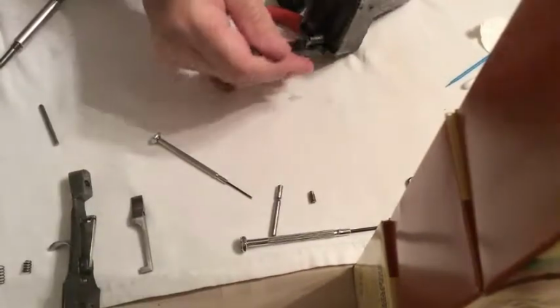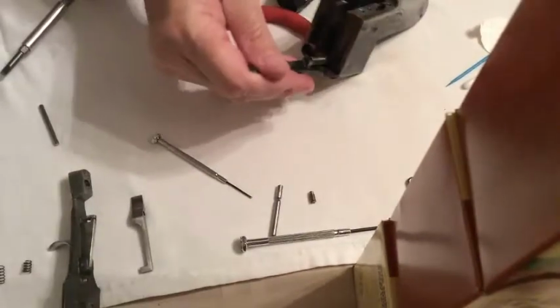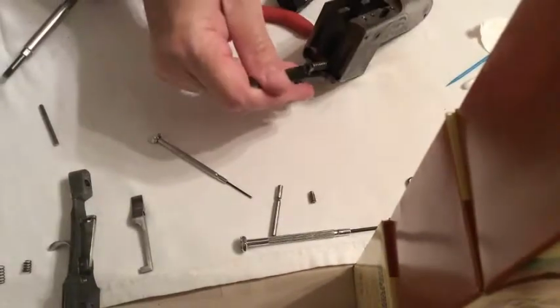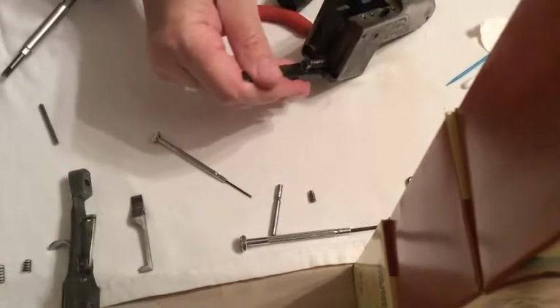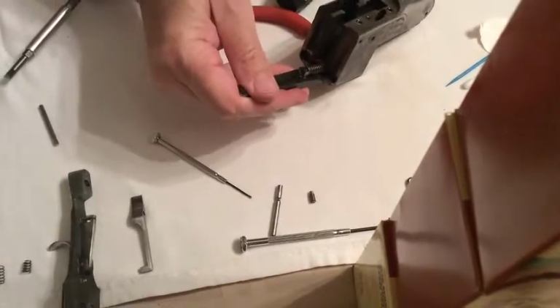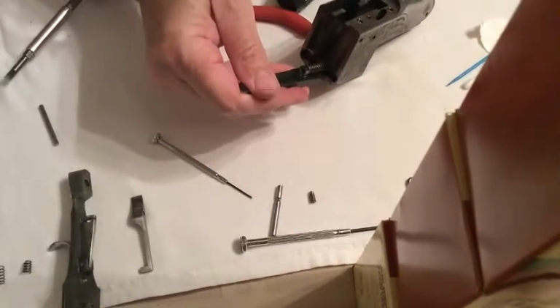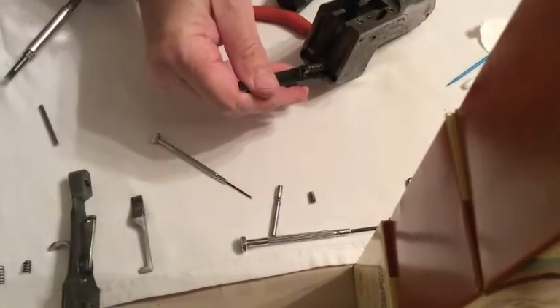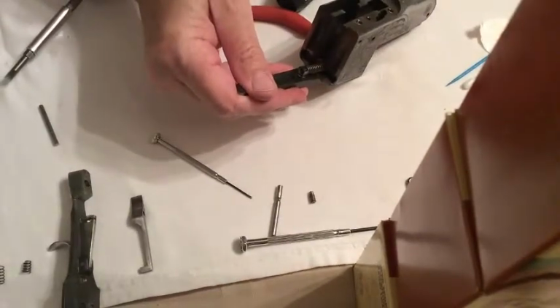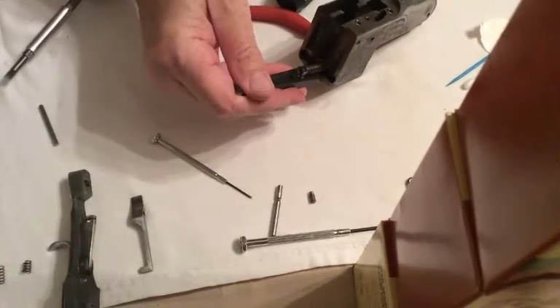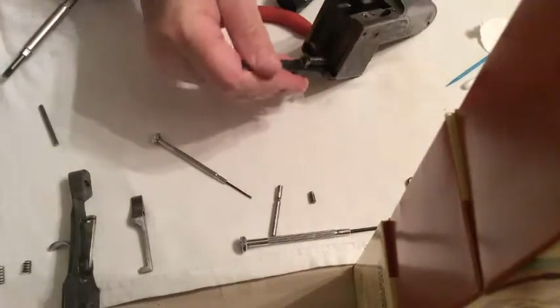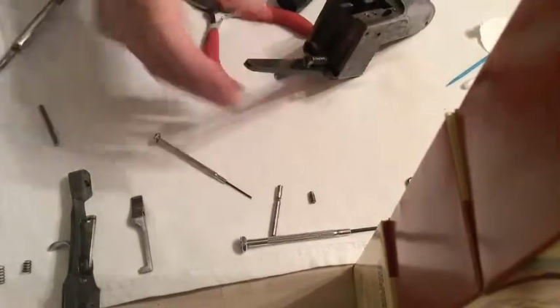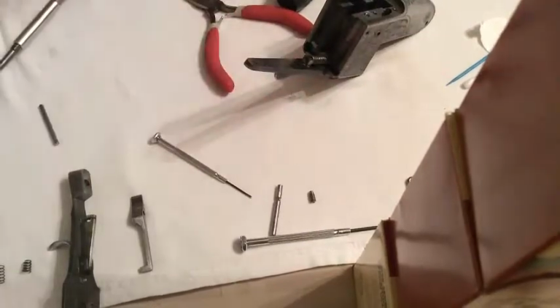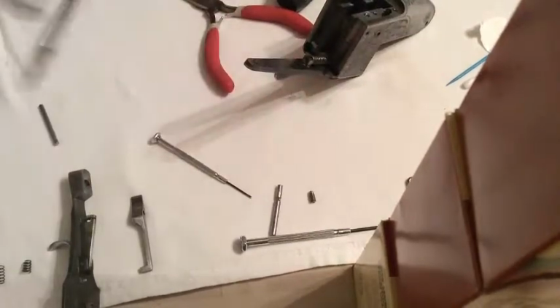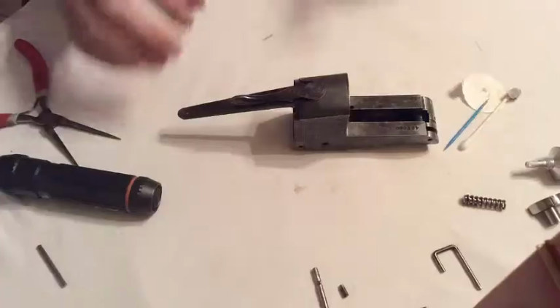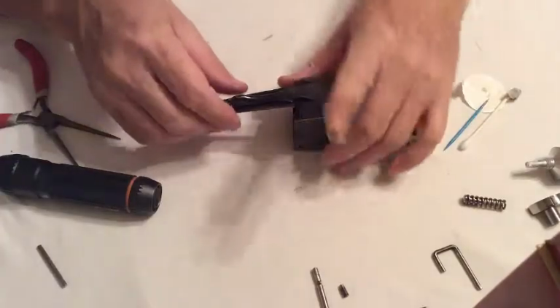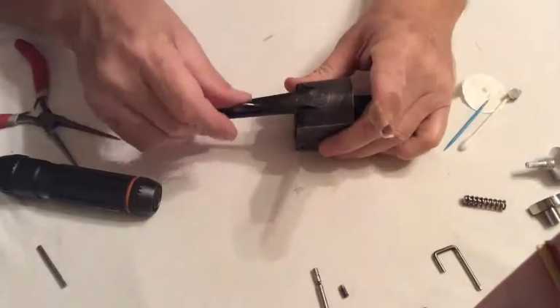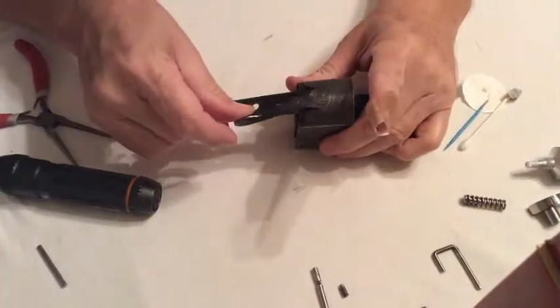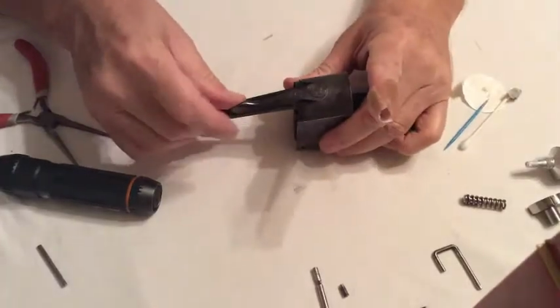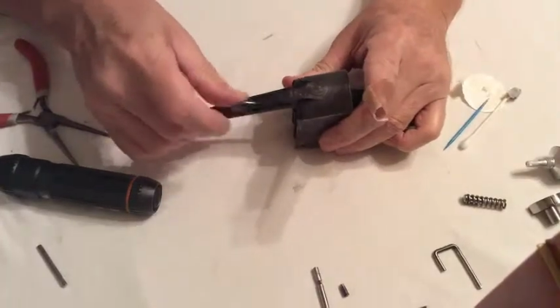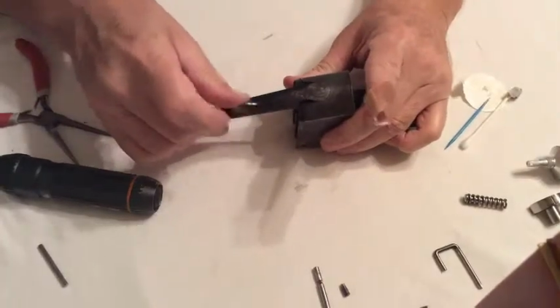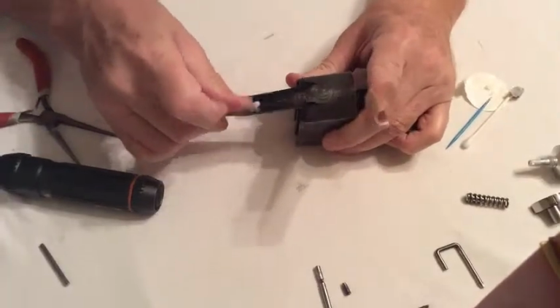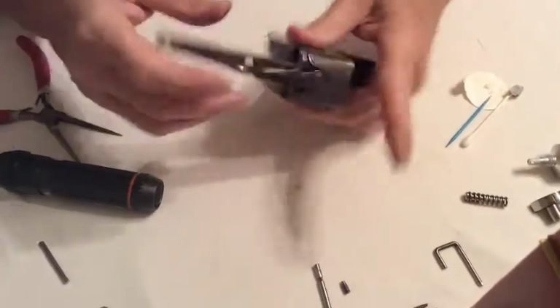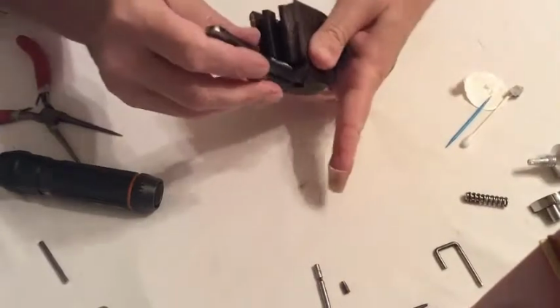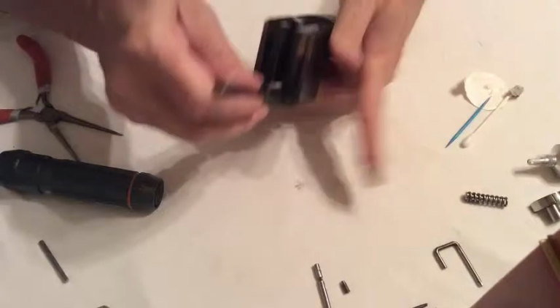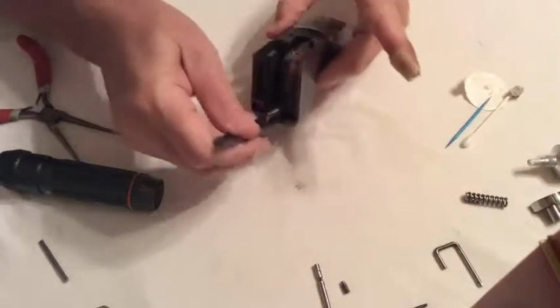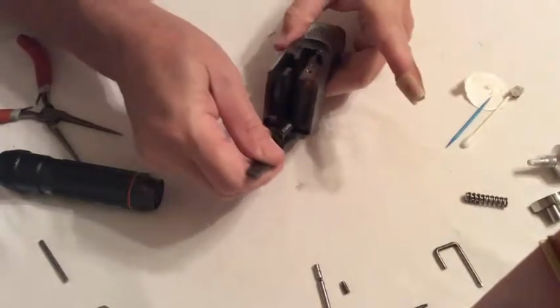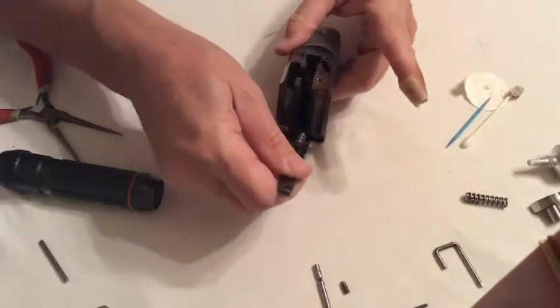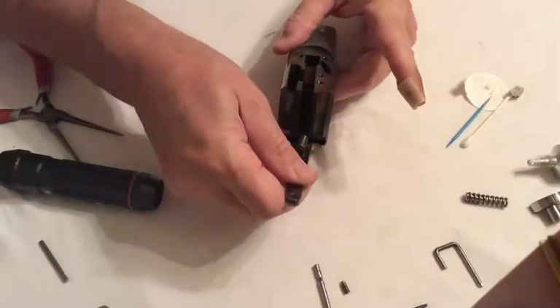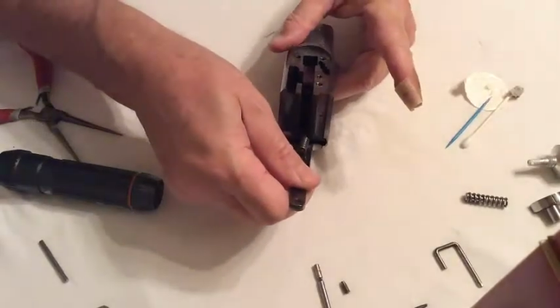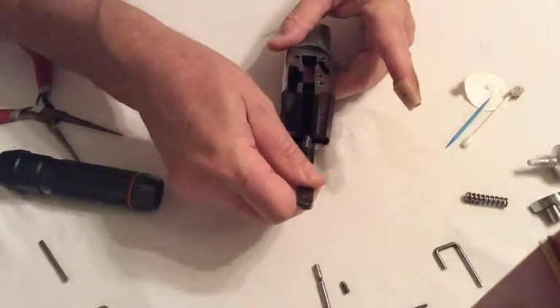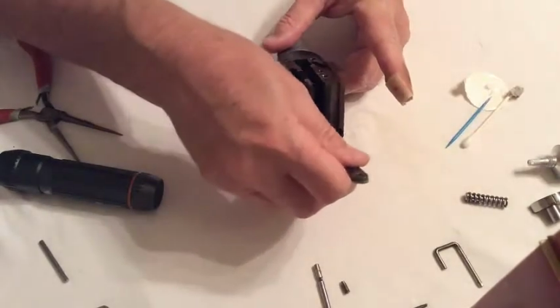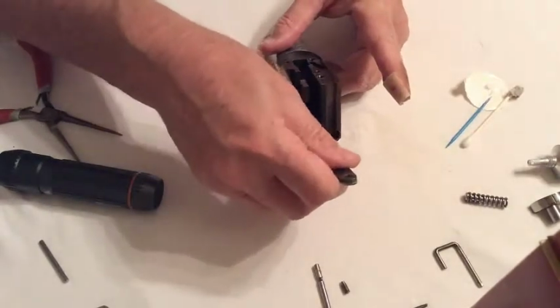Not the most elegant way to do that, but I've got the job done. Alright, so now that we've got our top lever in, next what we'll do is go ahead and put in our firing pin.